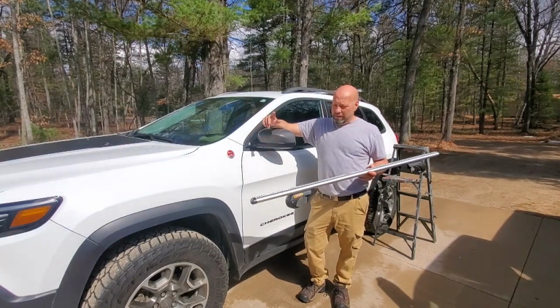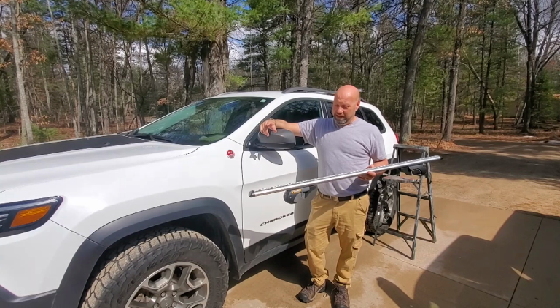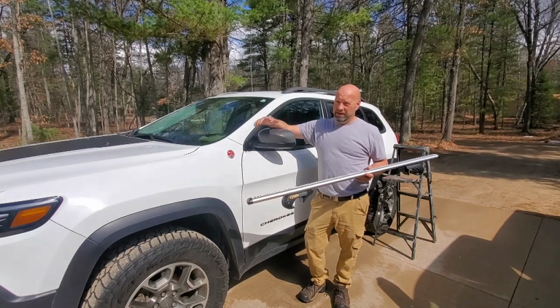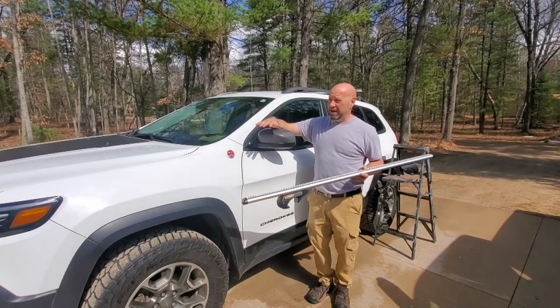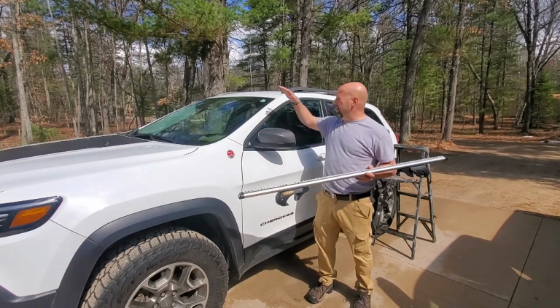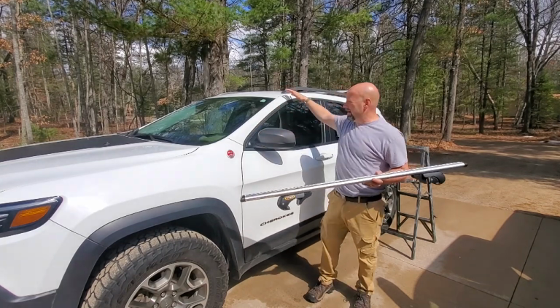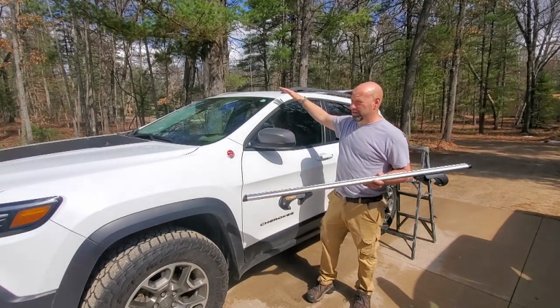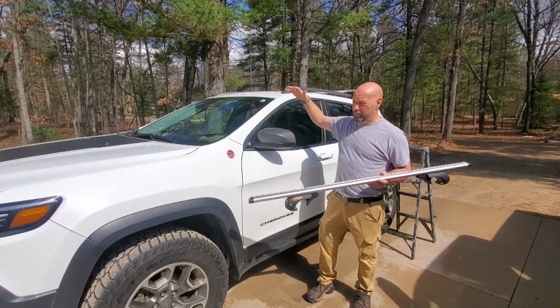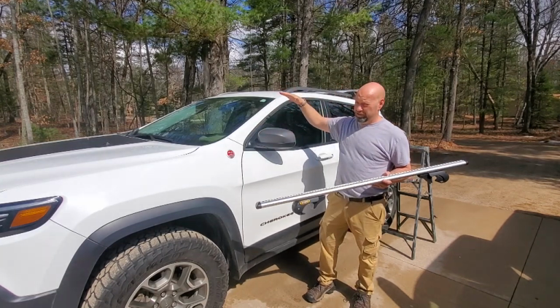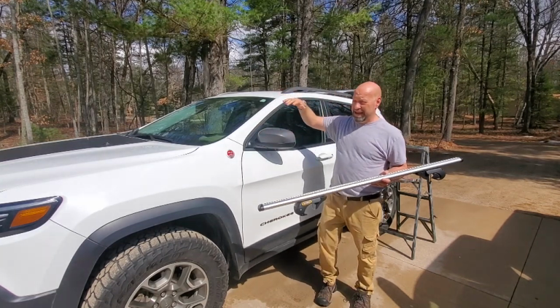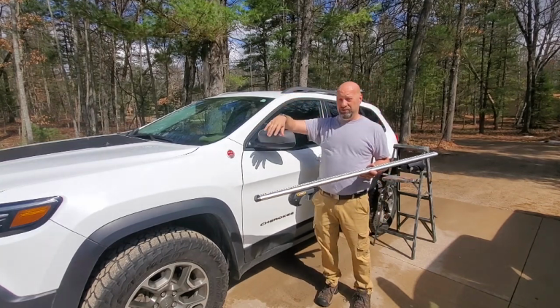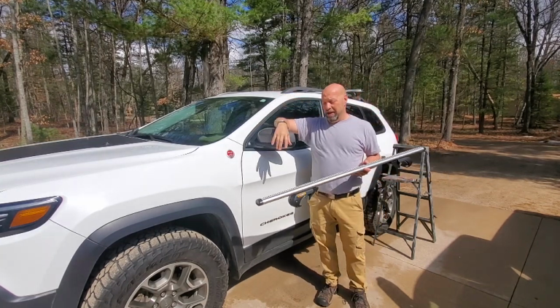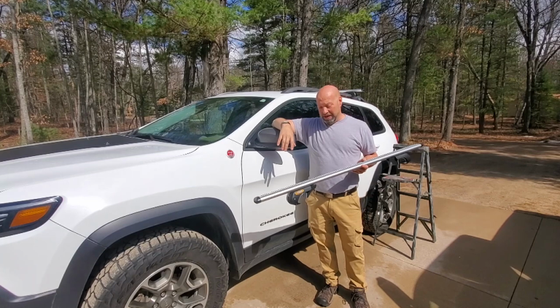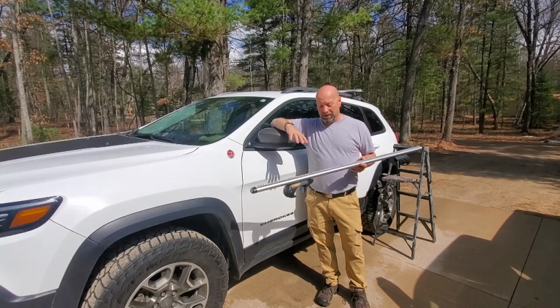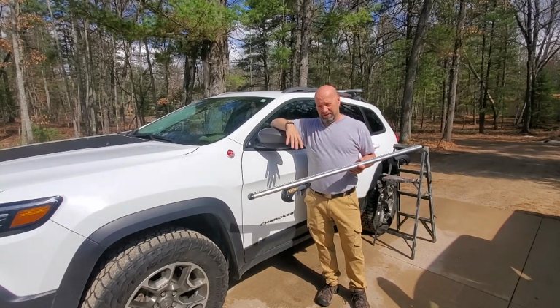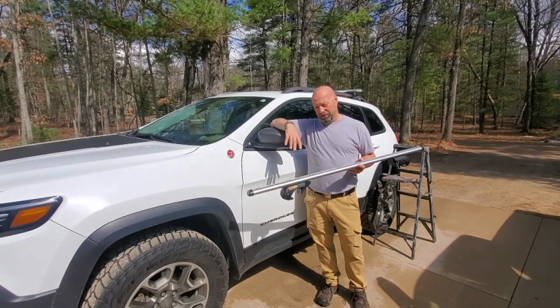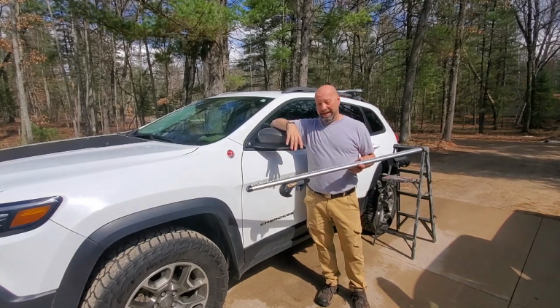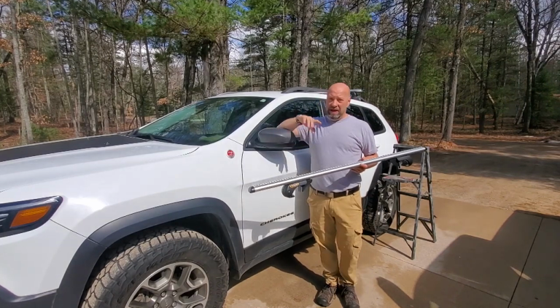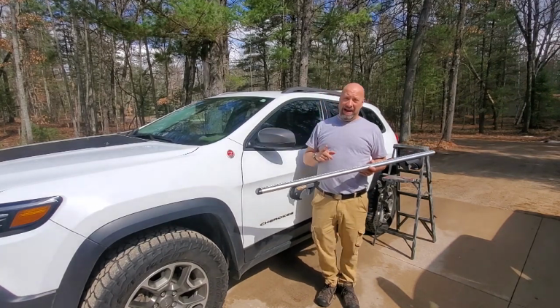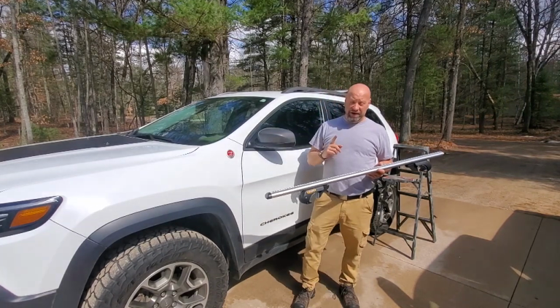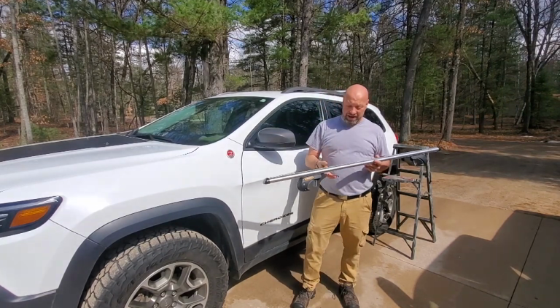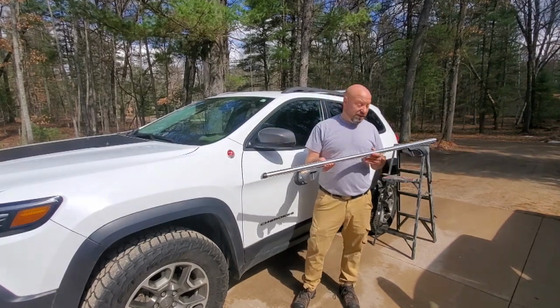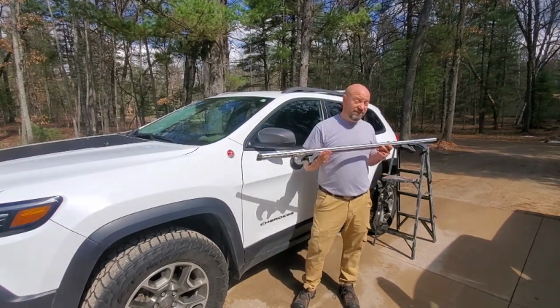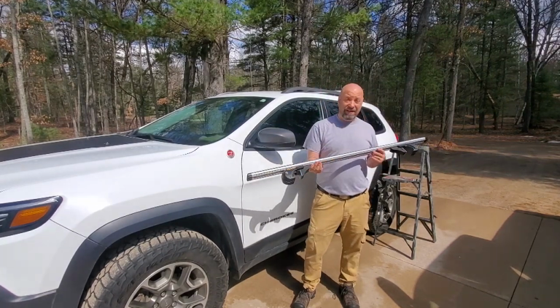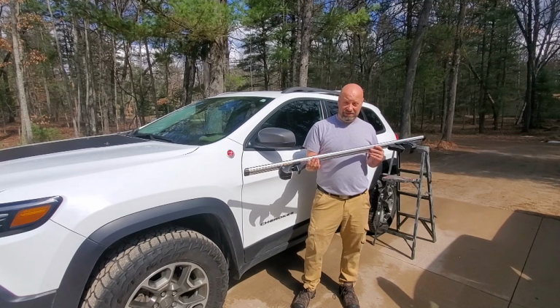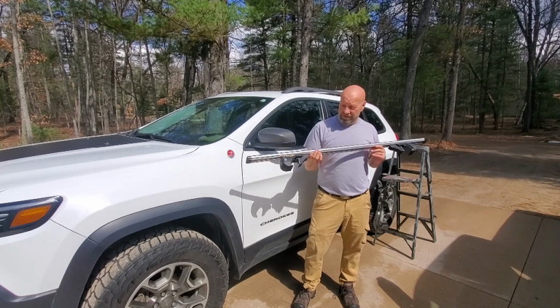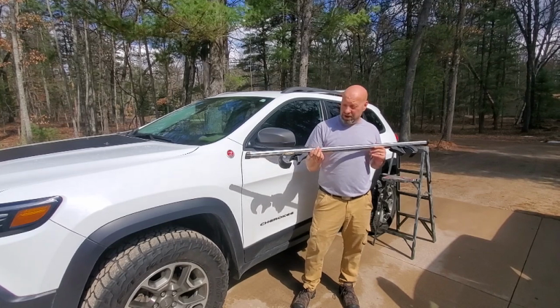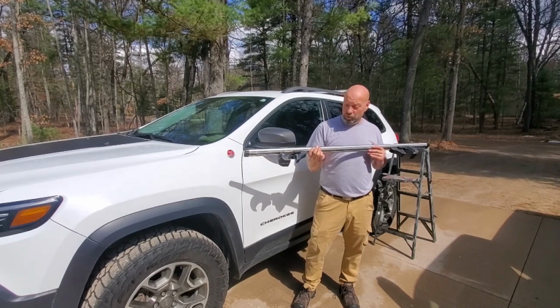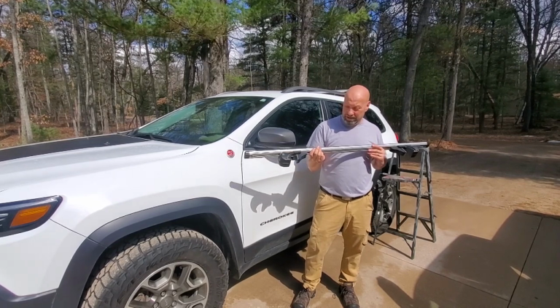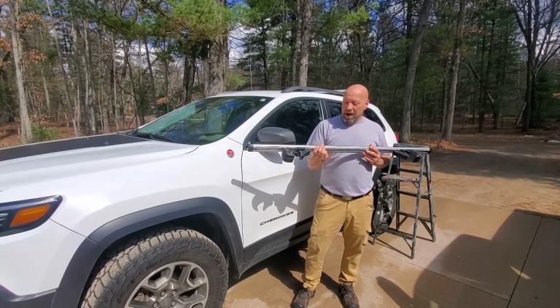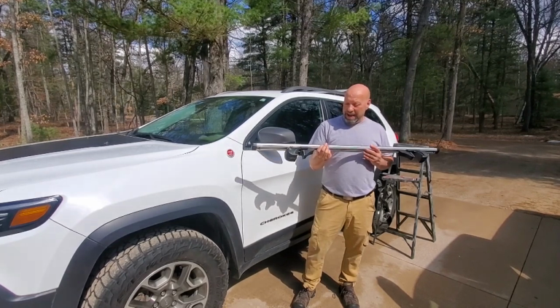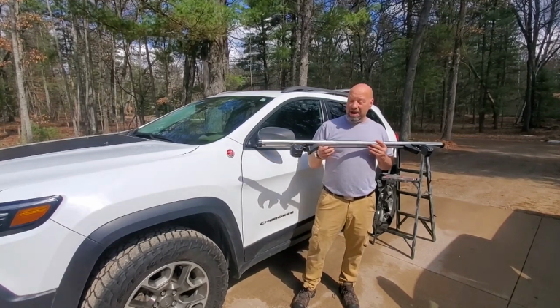I was looking because I need some way to carry my kayaks and my boat occasionally. I saw this and I thought, I'm going to try it. Impressed, very impressed. $50 — $50 for two of these.